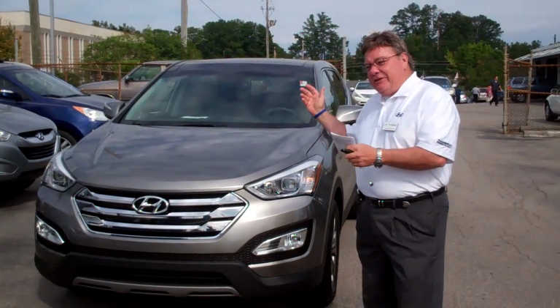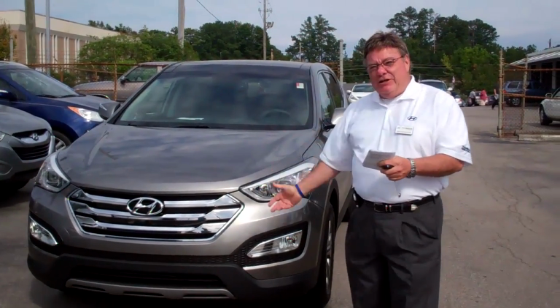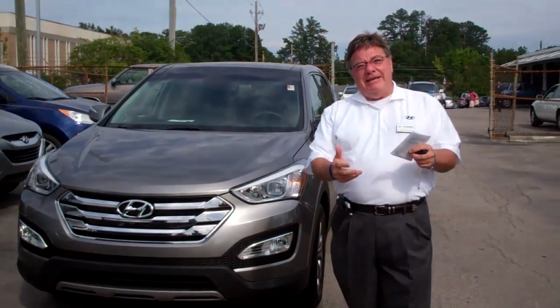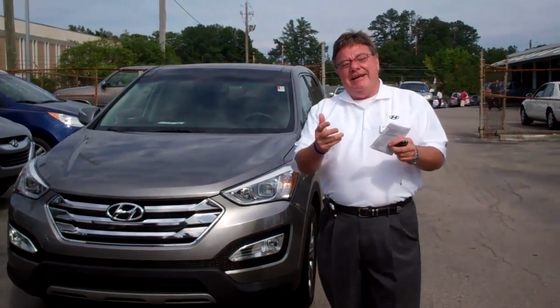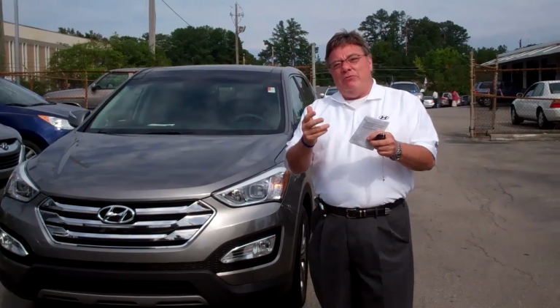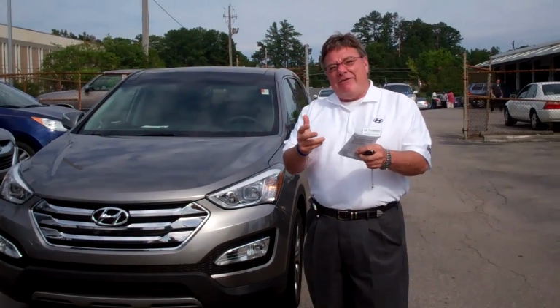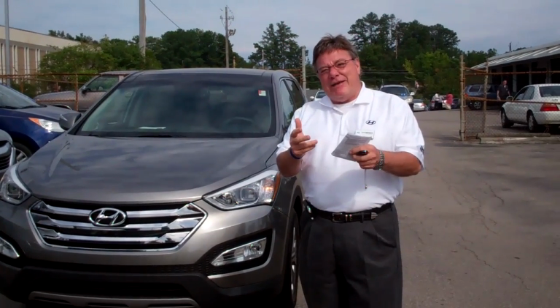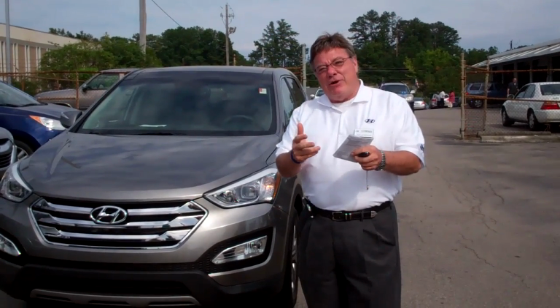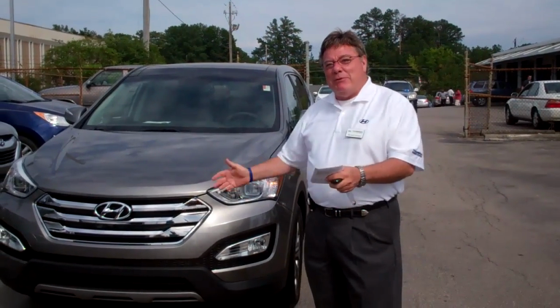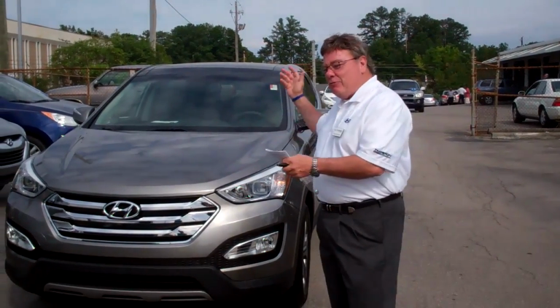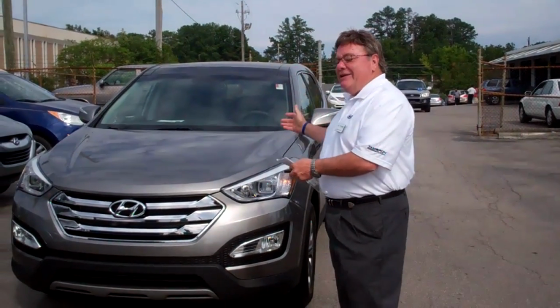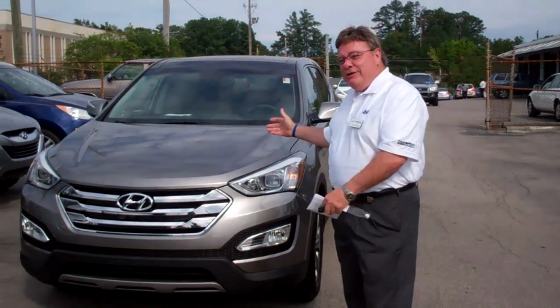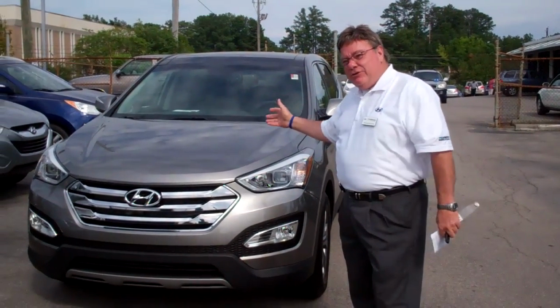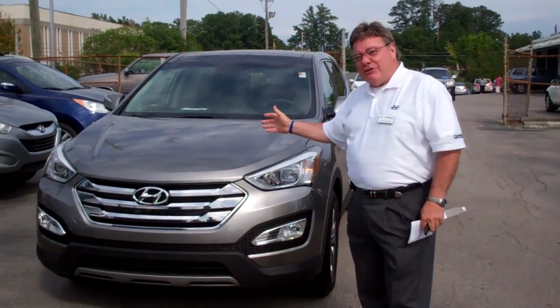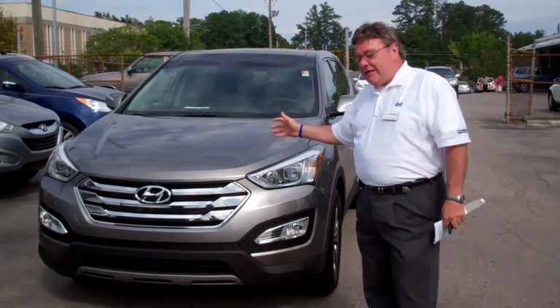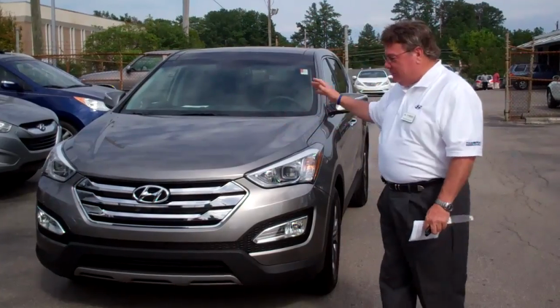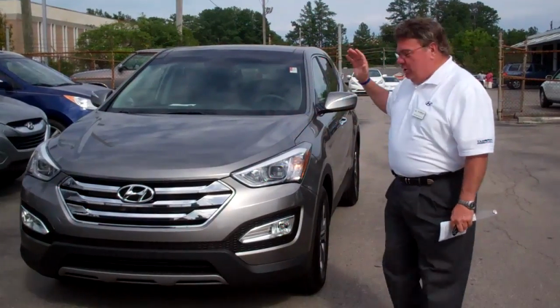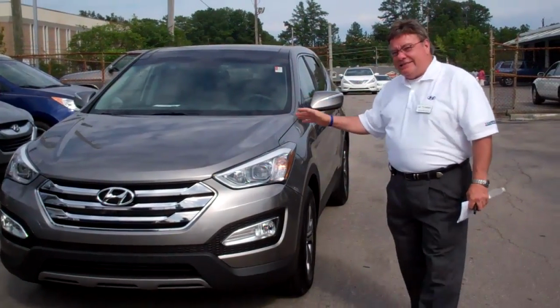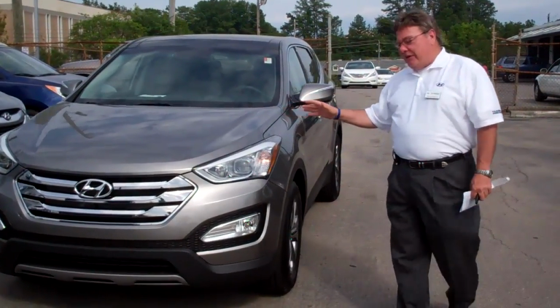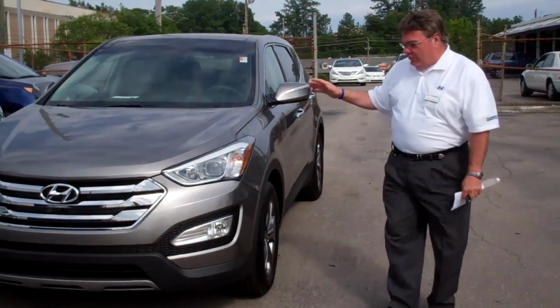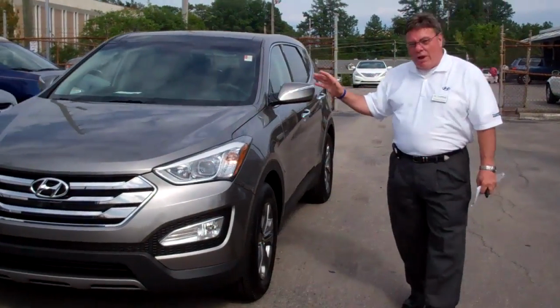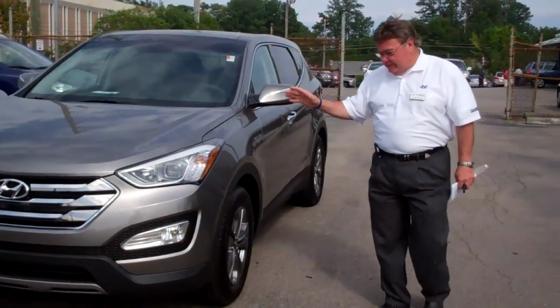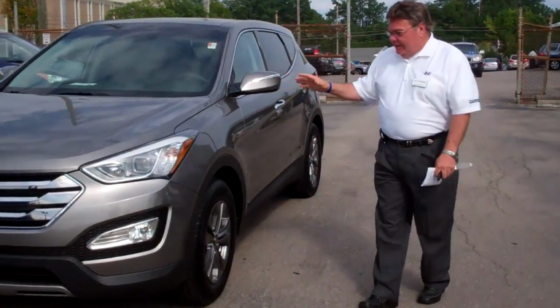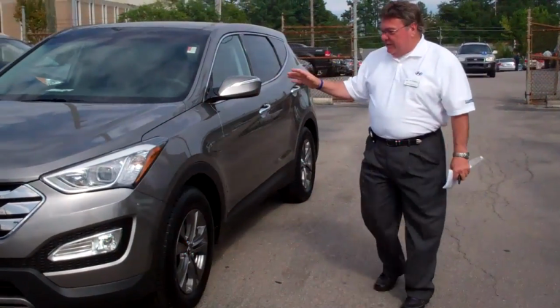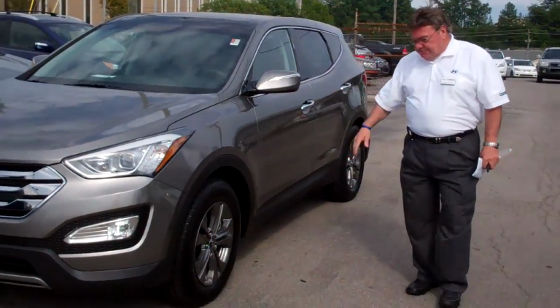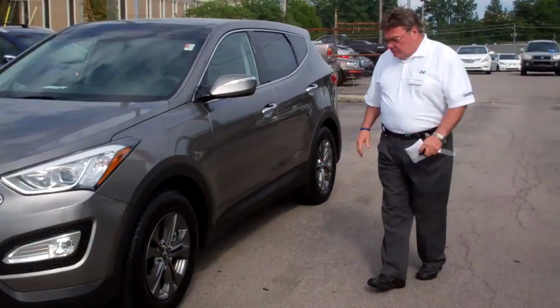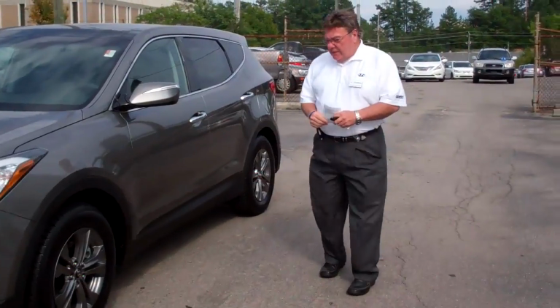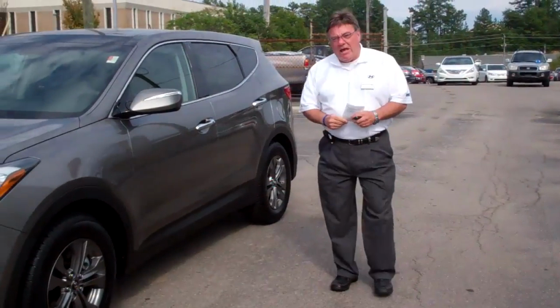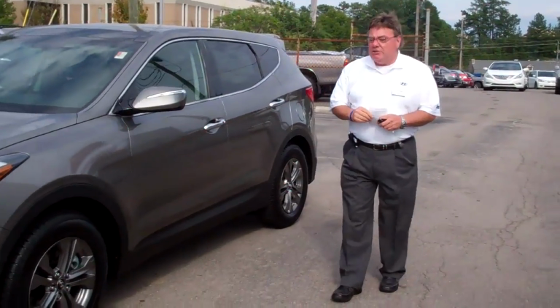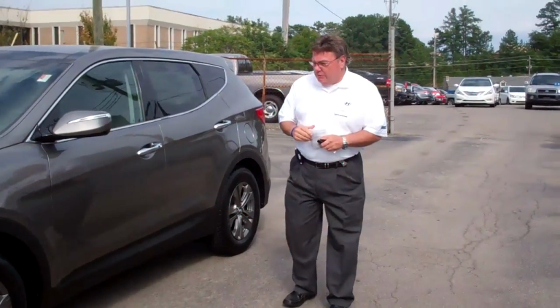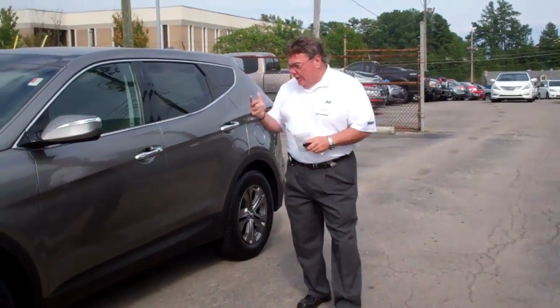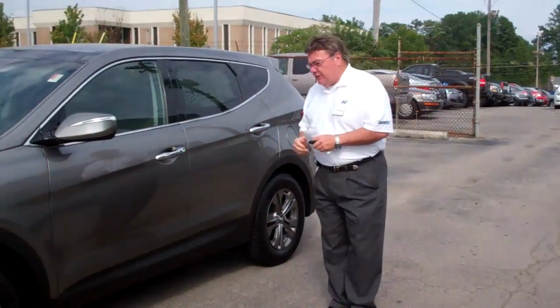The good news is that we don't have any 2012s — we have the brand new 2013. This is a newly designed vehicle. We've been awaiting this vehicle, and we have a lot of customers who have been waiting on it.